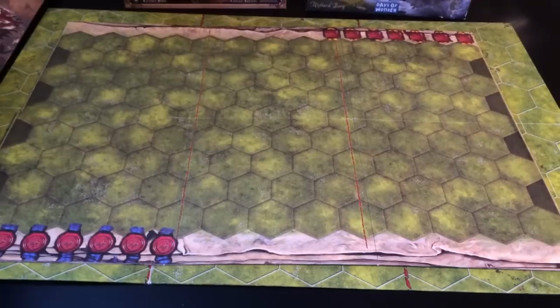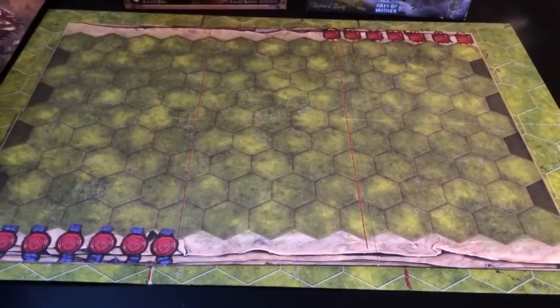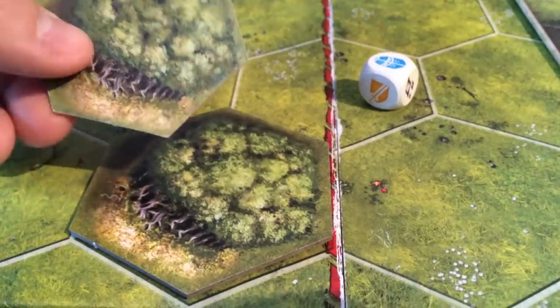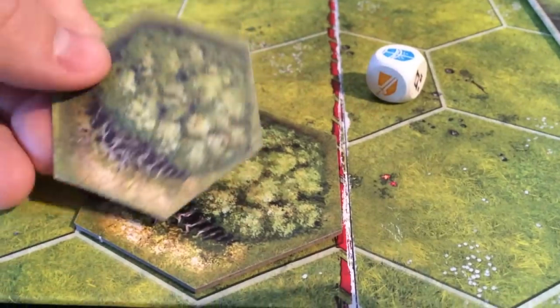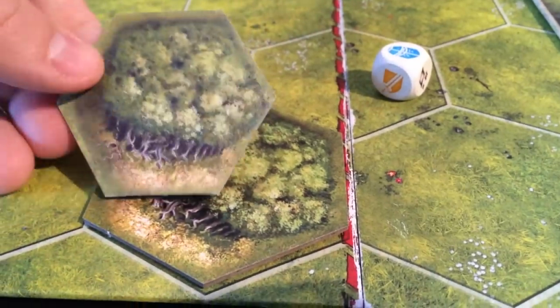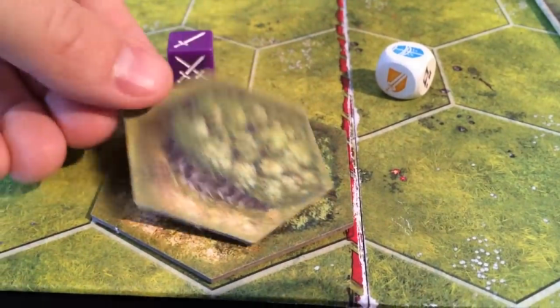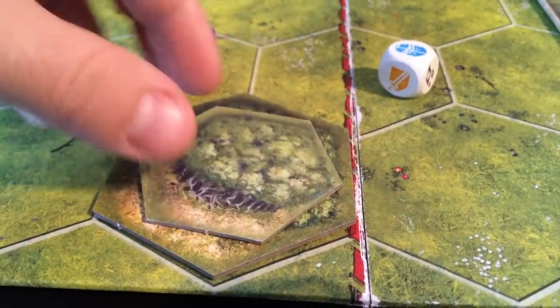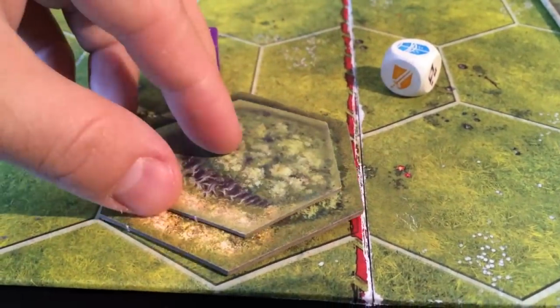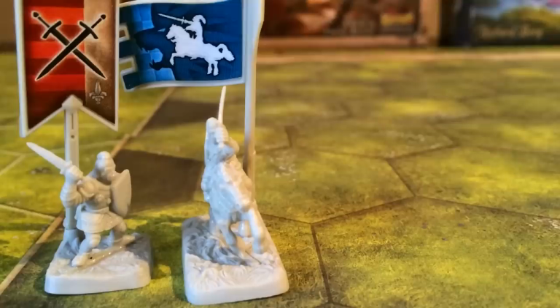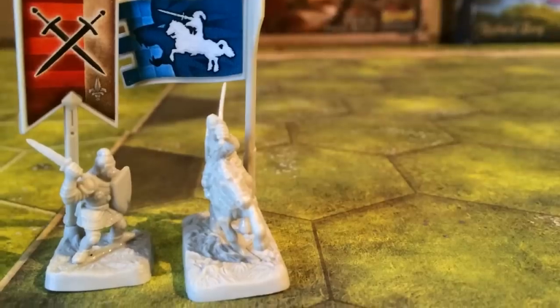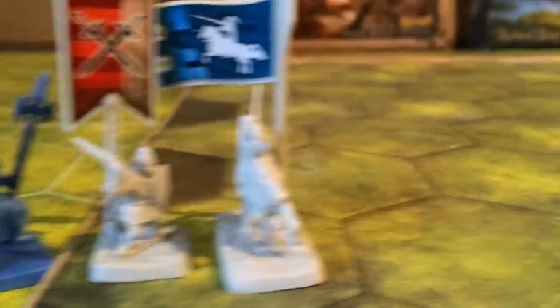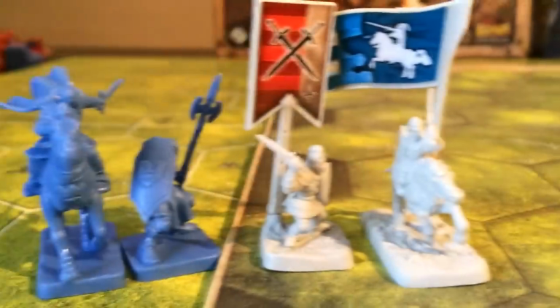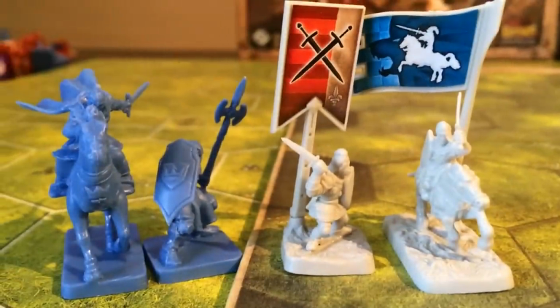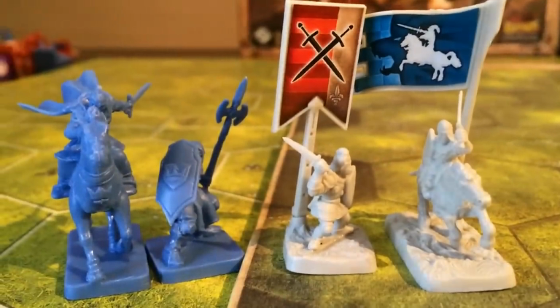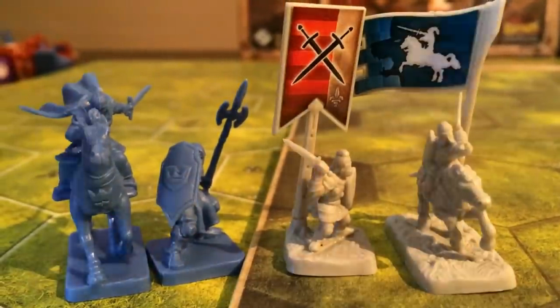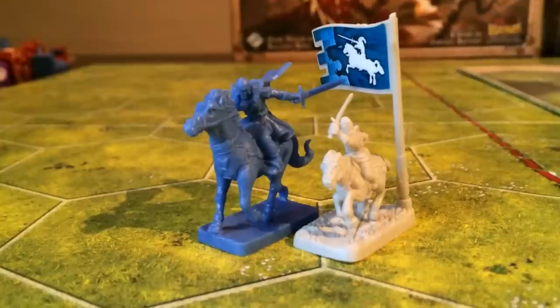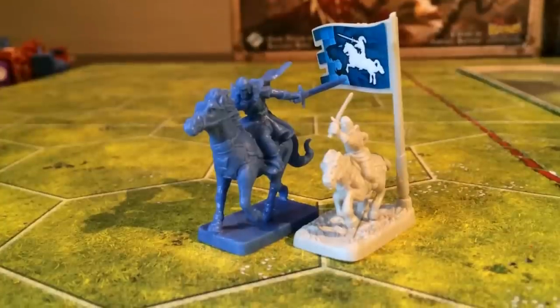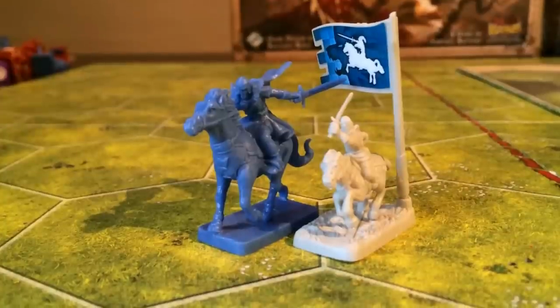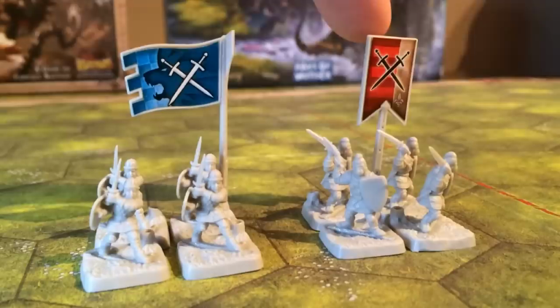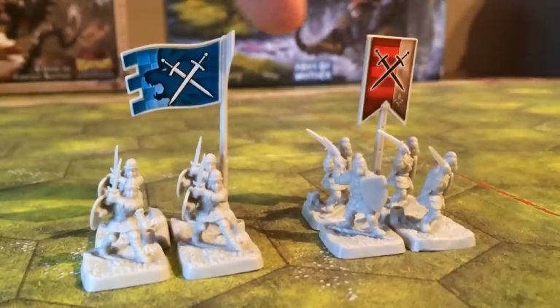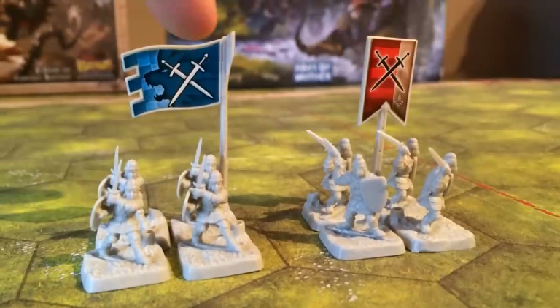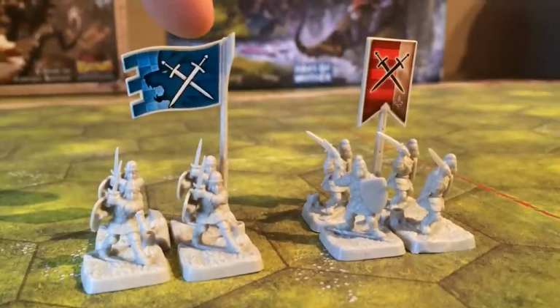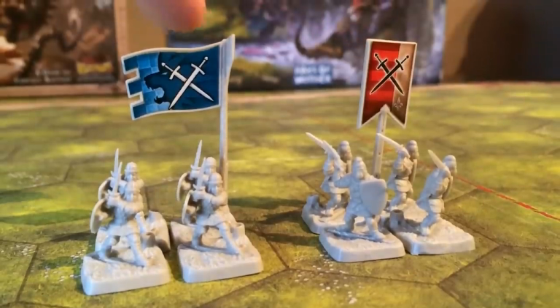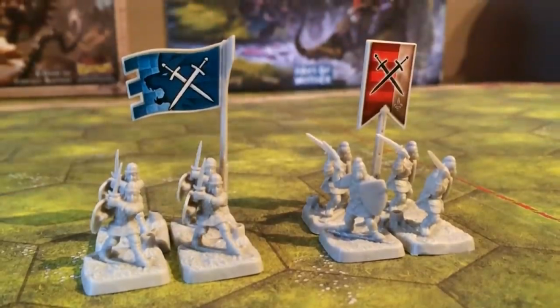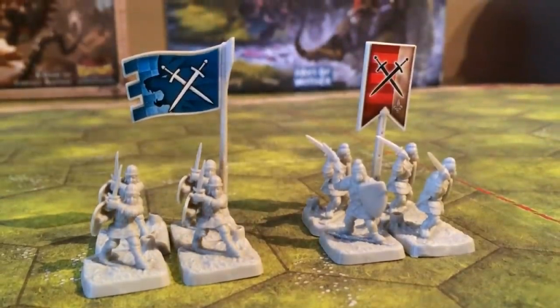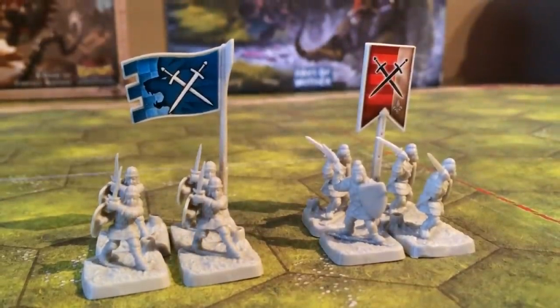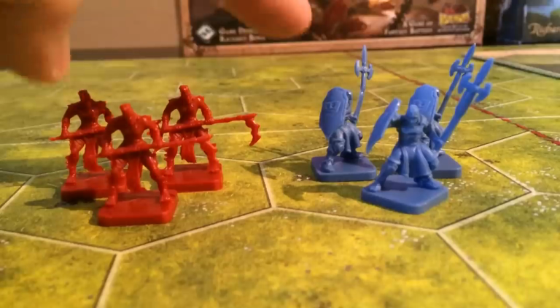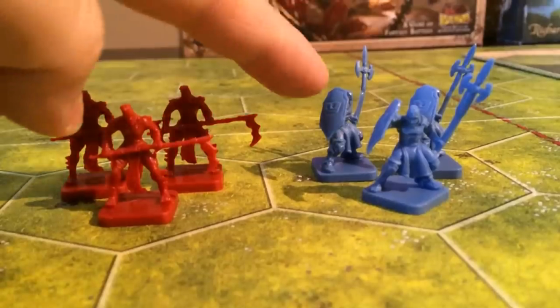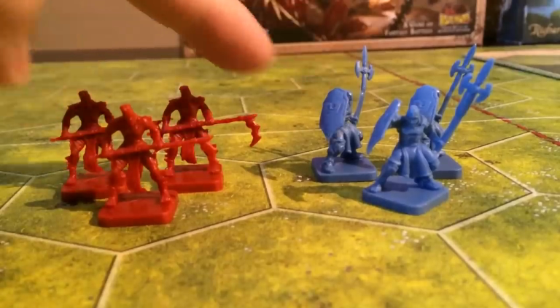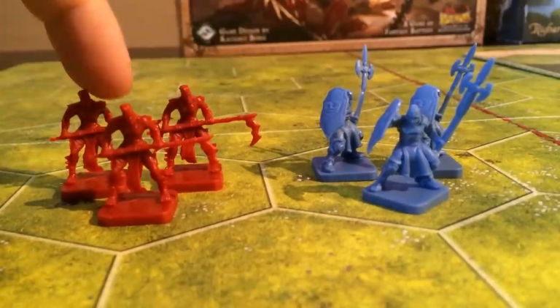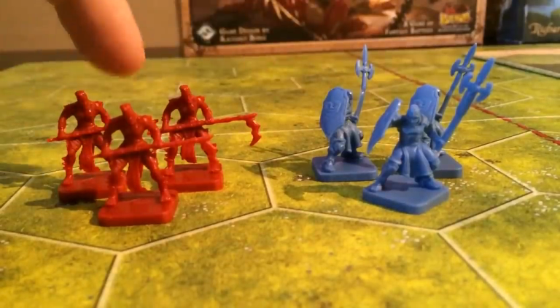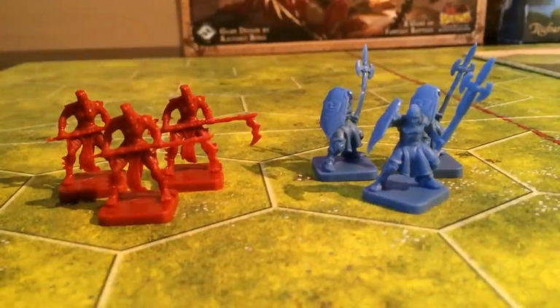In the second edition, they made the board and figures bigger. The original figures and the second edition figures differ in color. The first edition used different types of flags to tell the difference between the two sides; now they use two different colors.